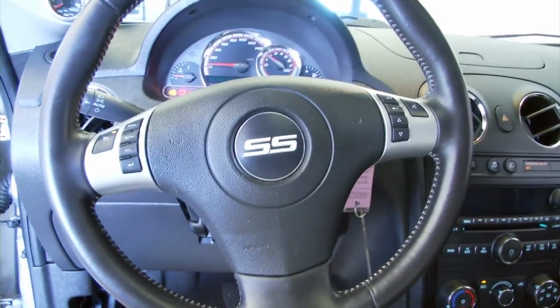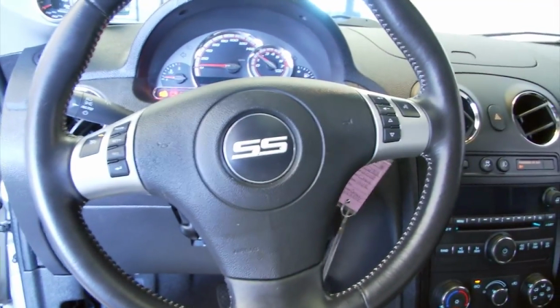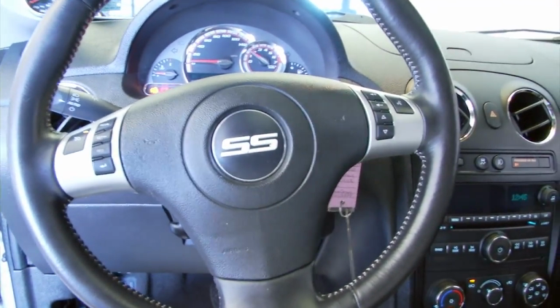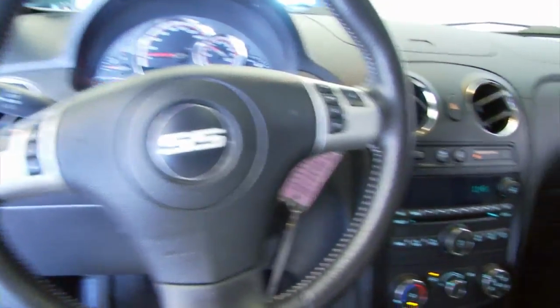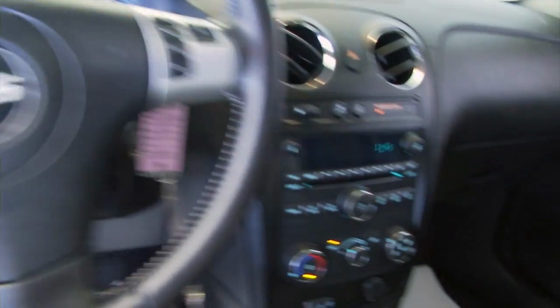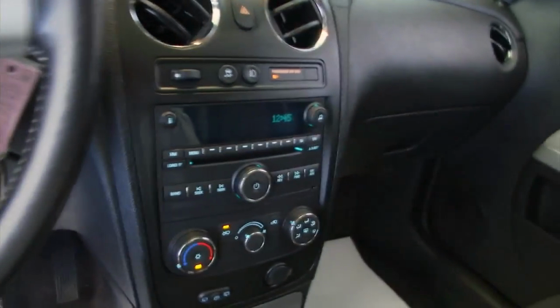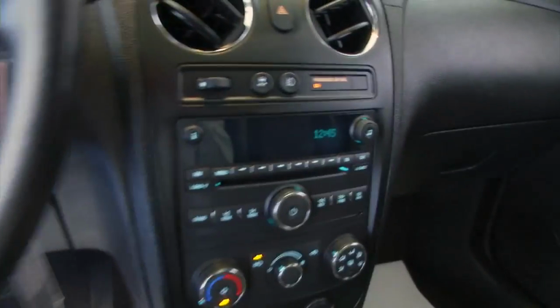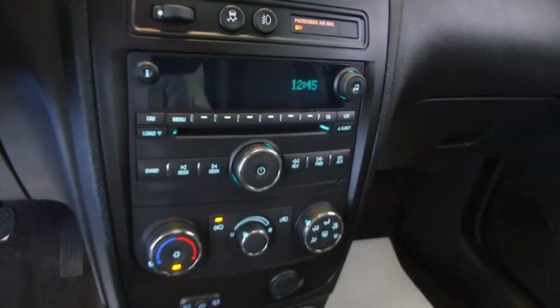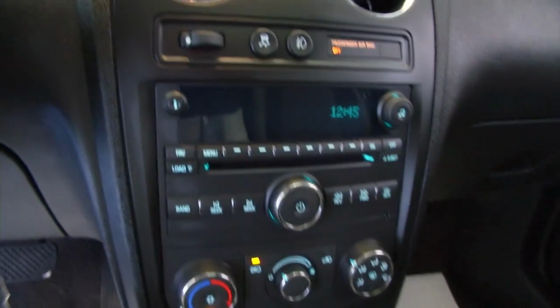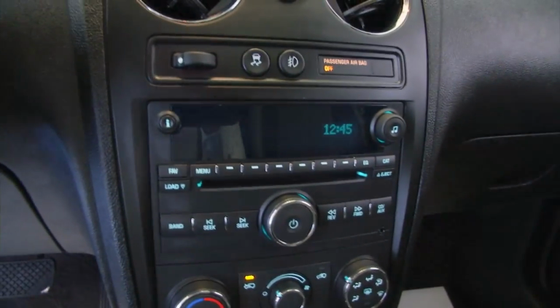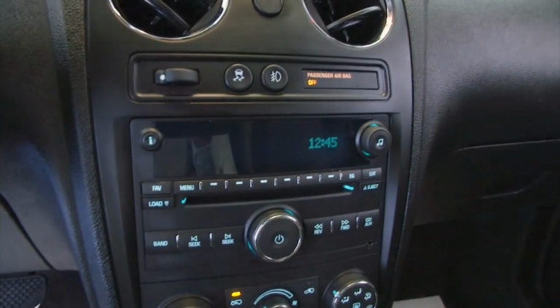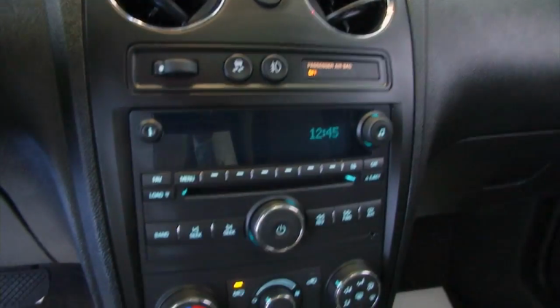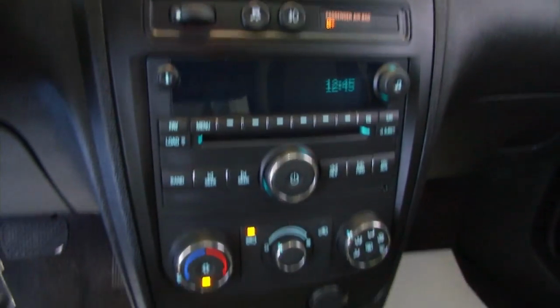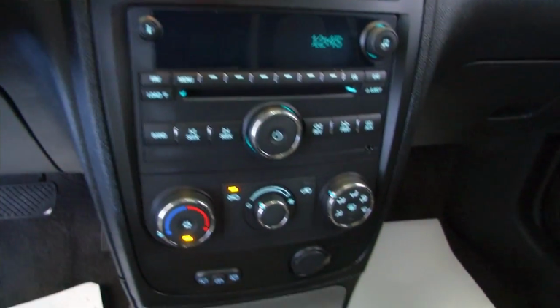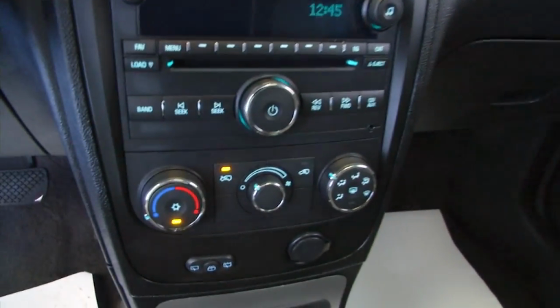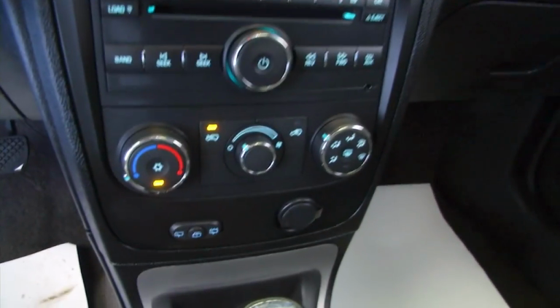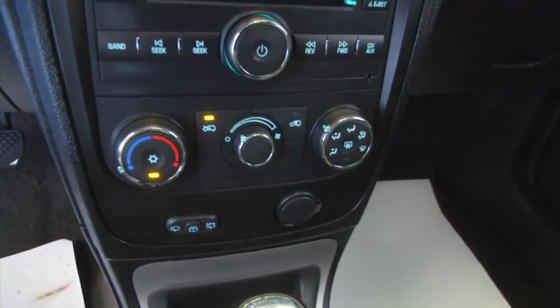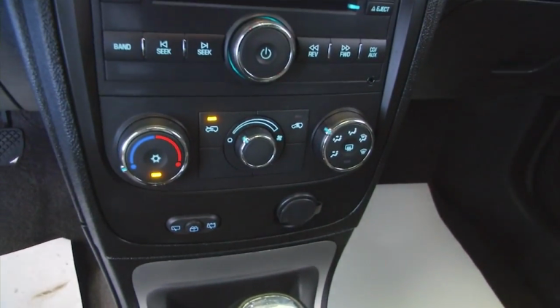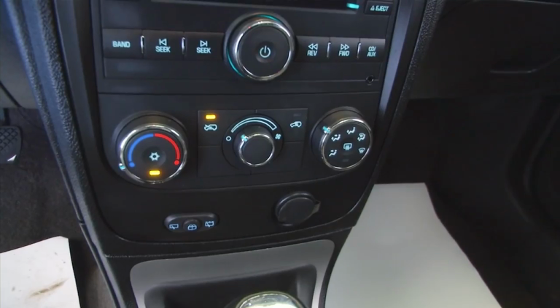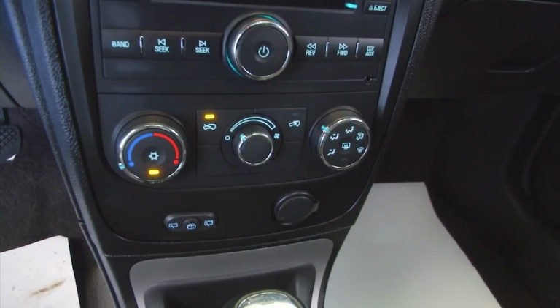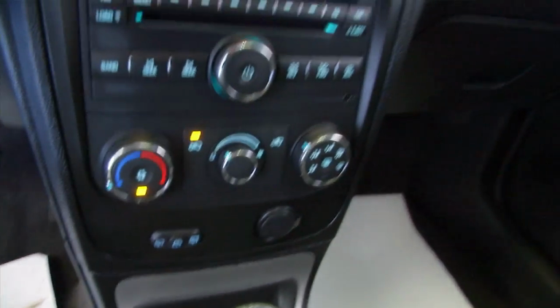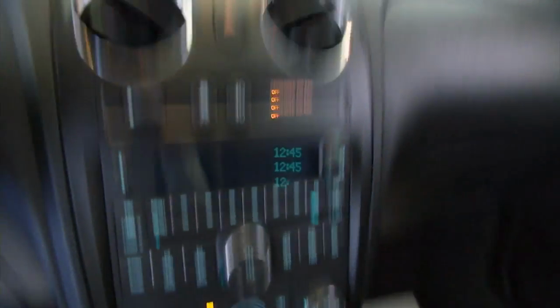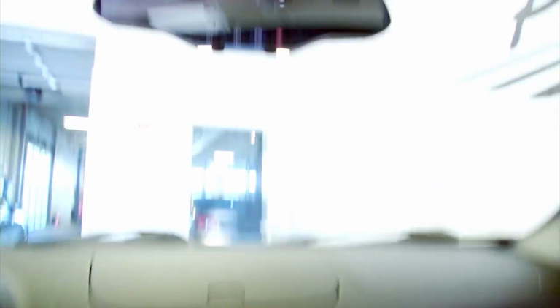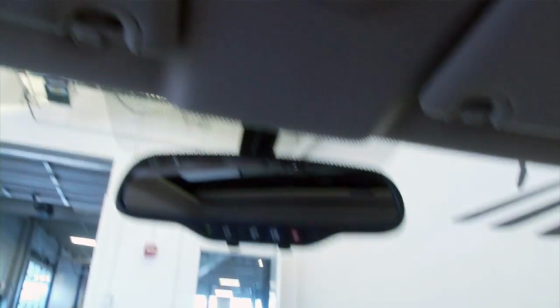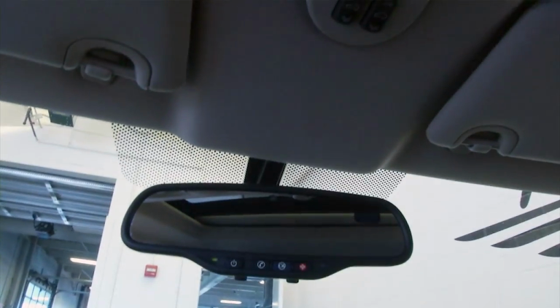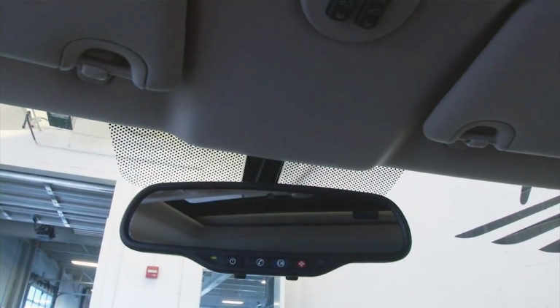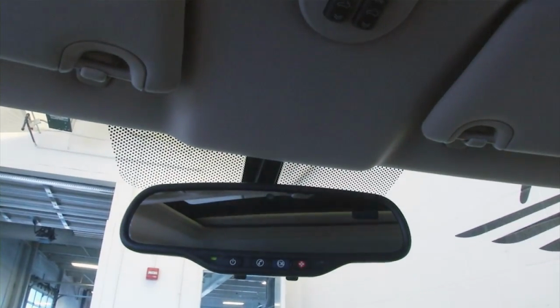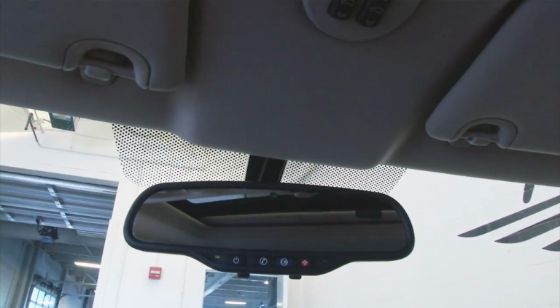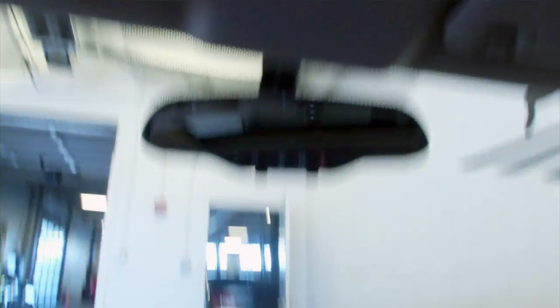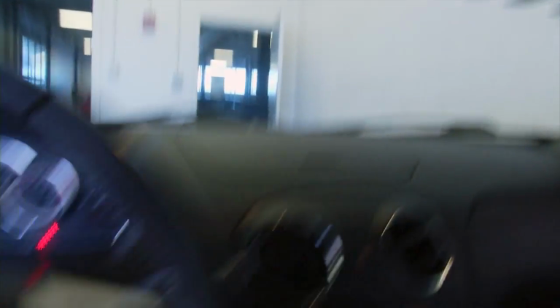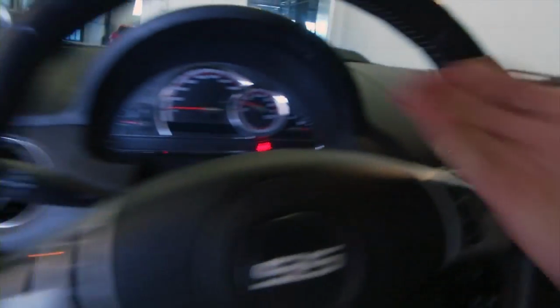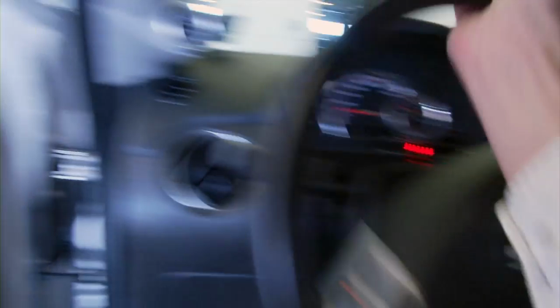You can see your audio controls and cruise control mounted on the steering wheel. AM, FM, and XM radio available with a subscription. Heat controls, and OnStar is available with a subscription.